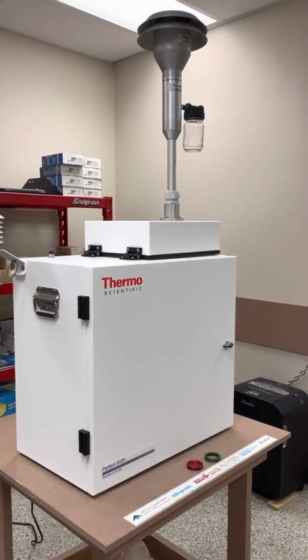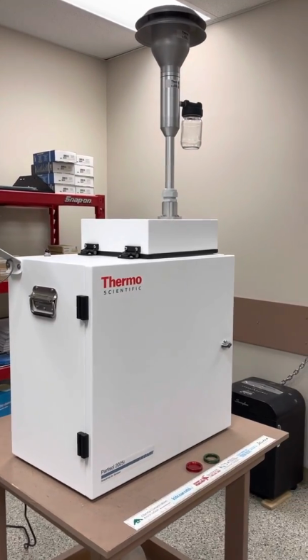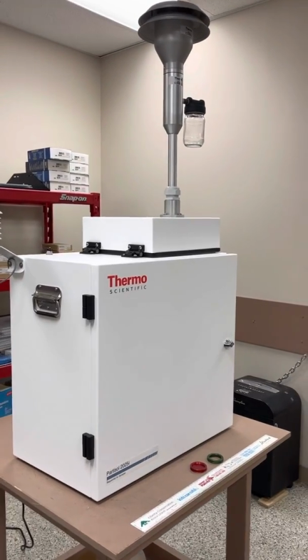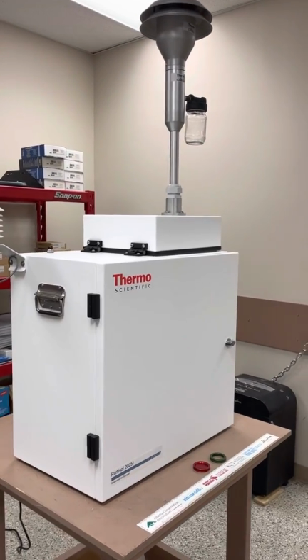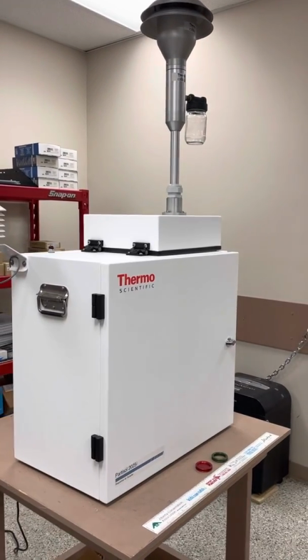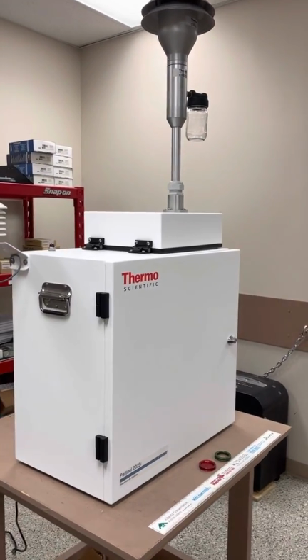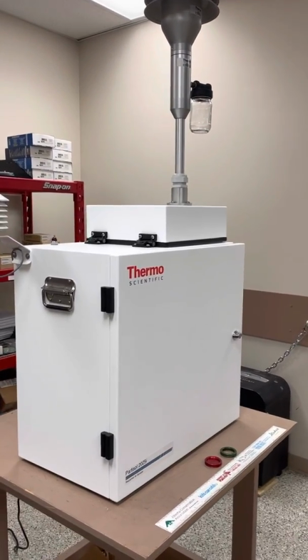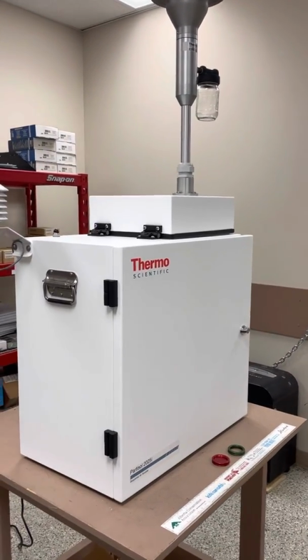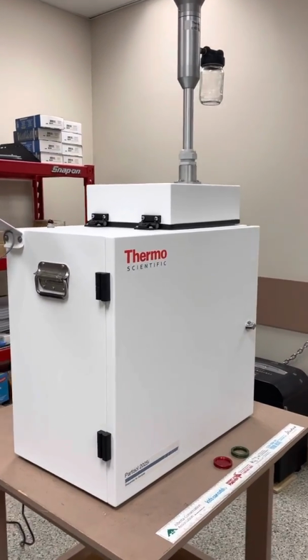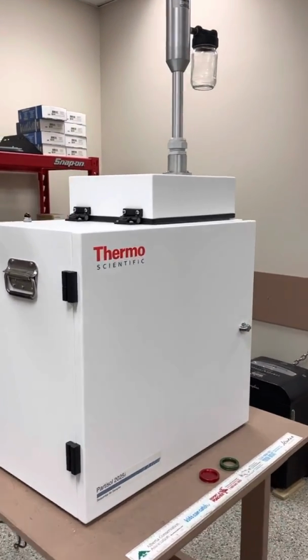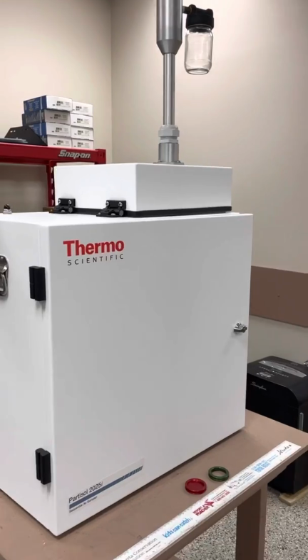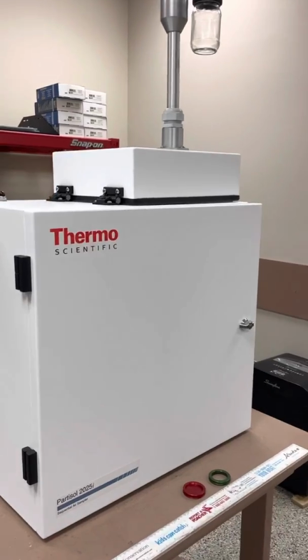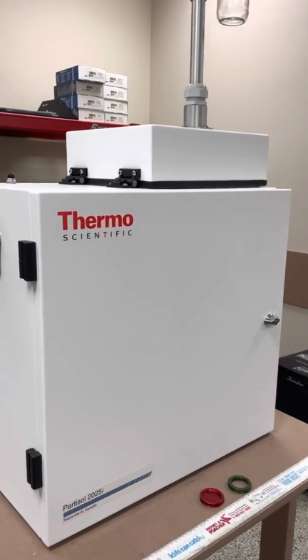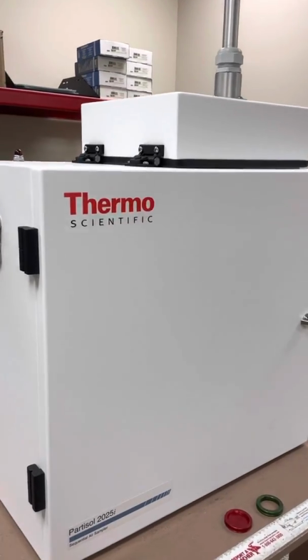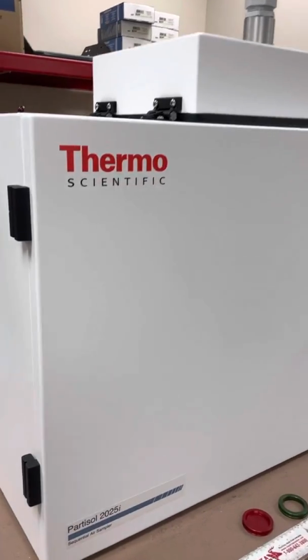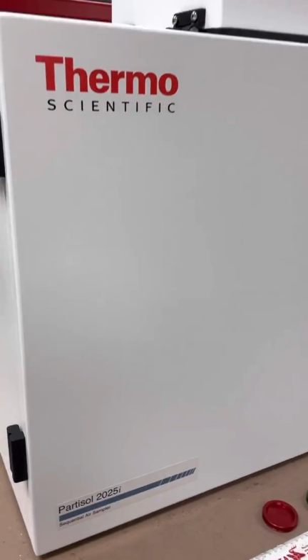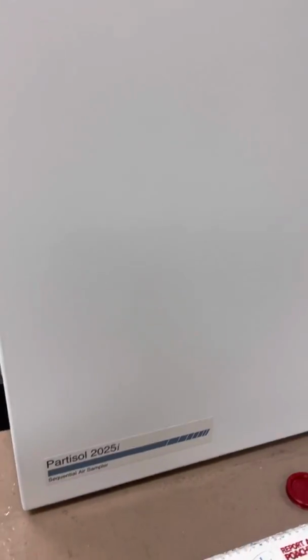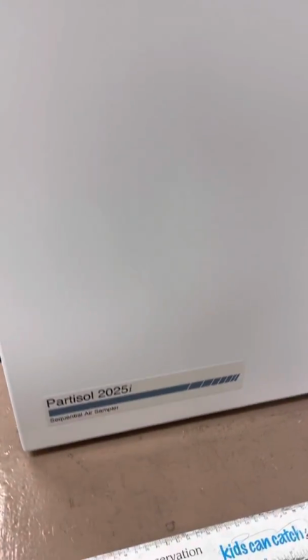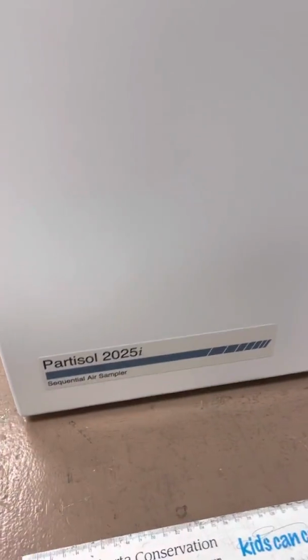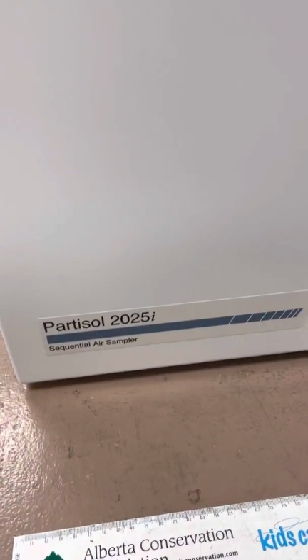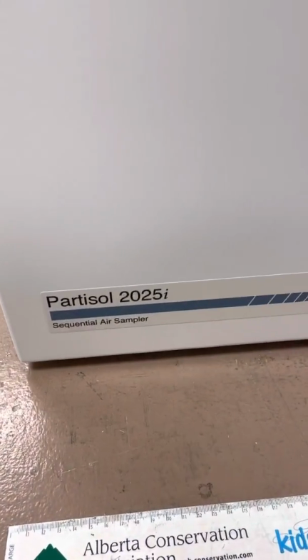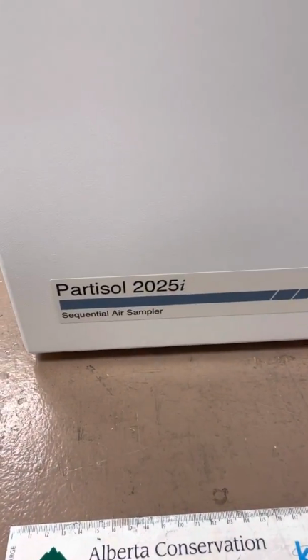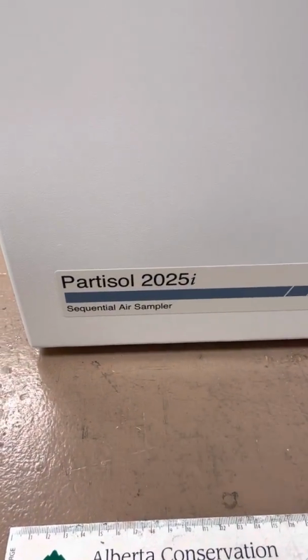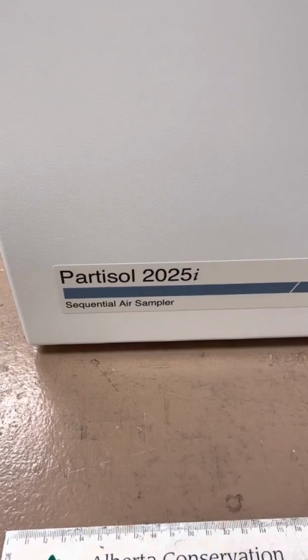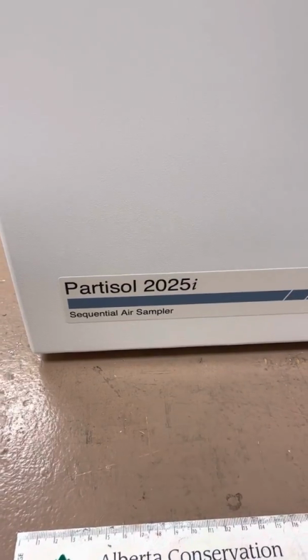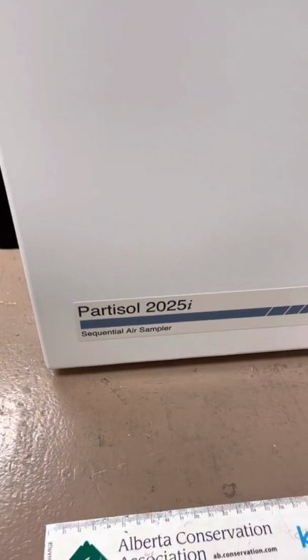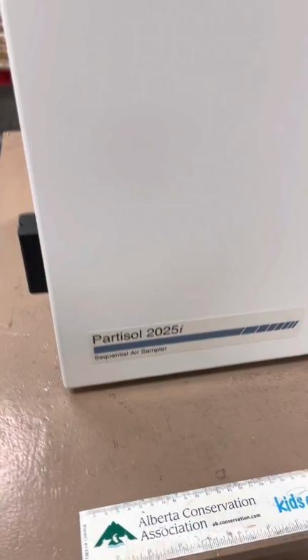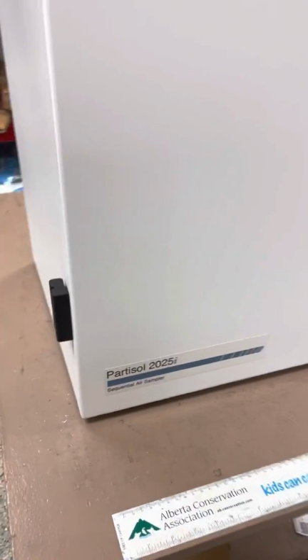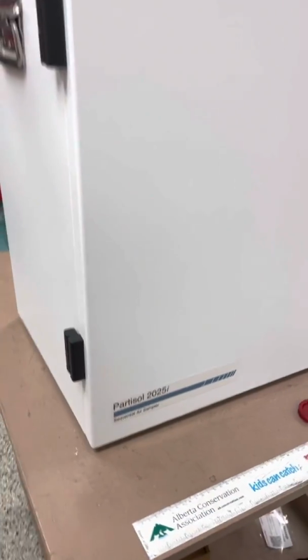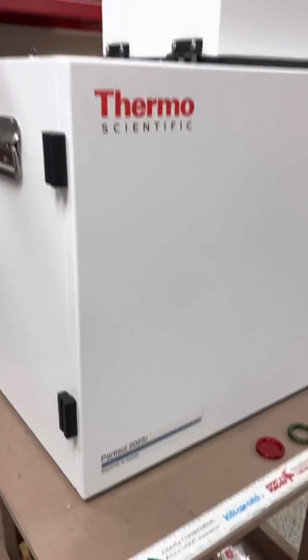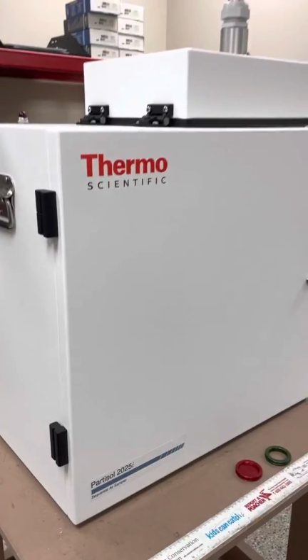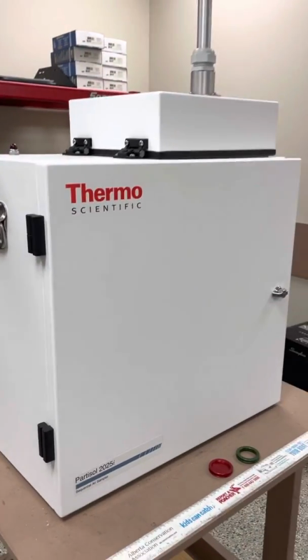Hi everyone, Jim with CD Nova Instruments again, and today we're looking at the Thermo Scientific Model 2025i Sequential Air Sampler — the Partisol 2025i Sequential Air Sampler.